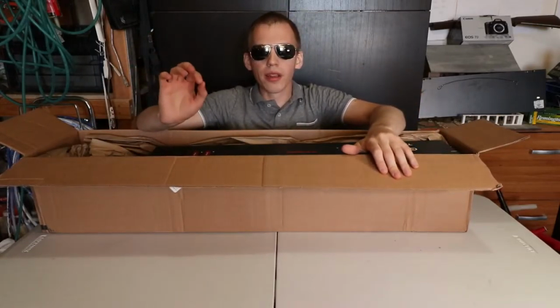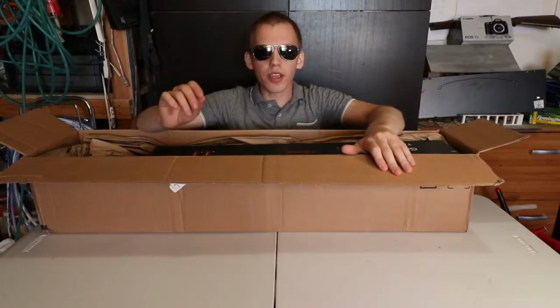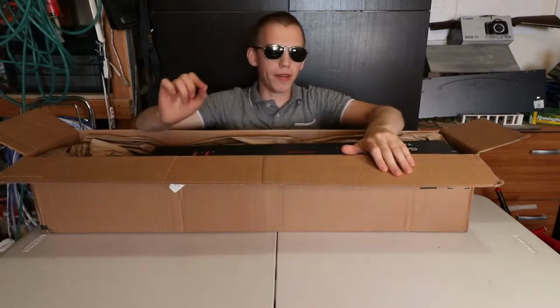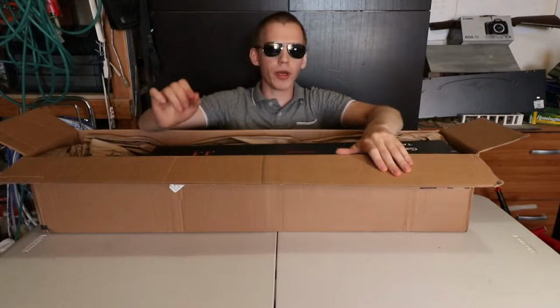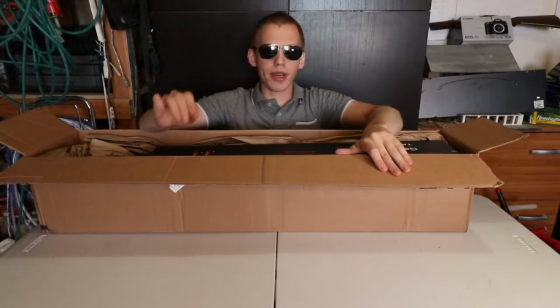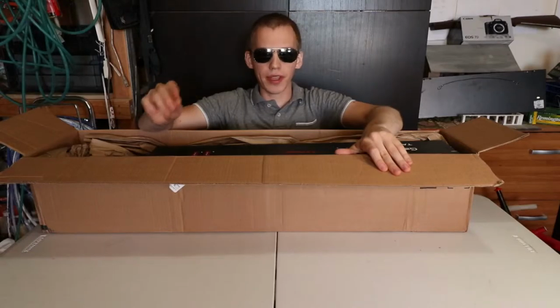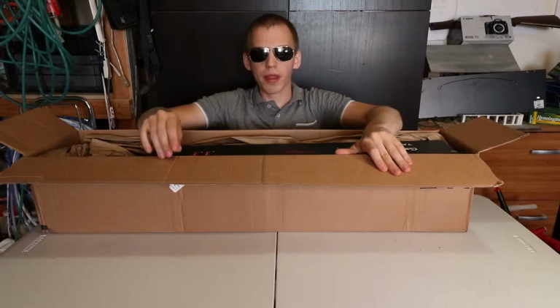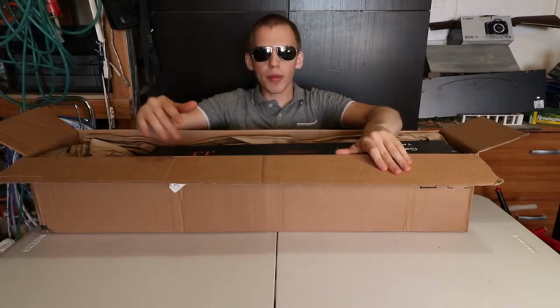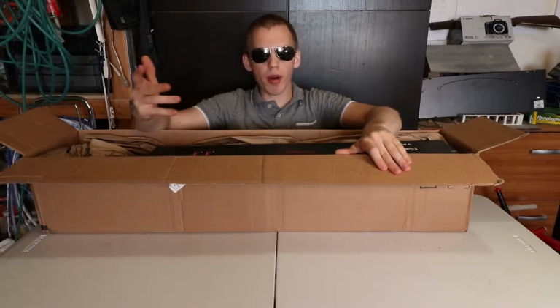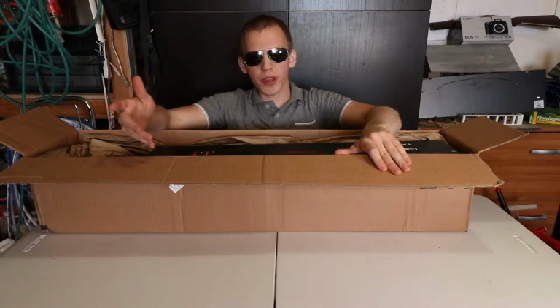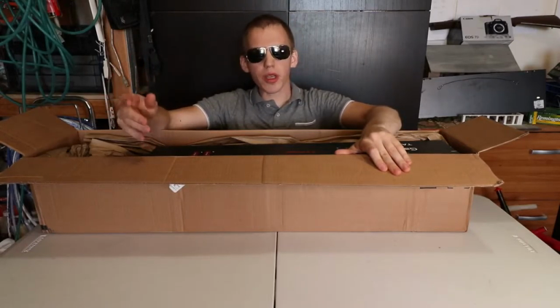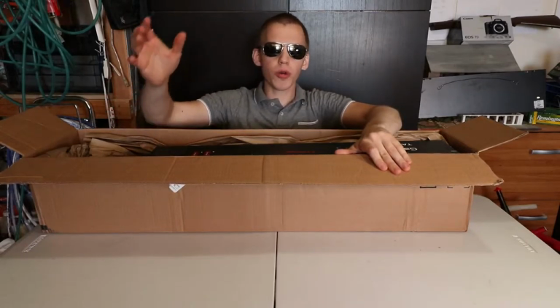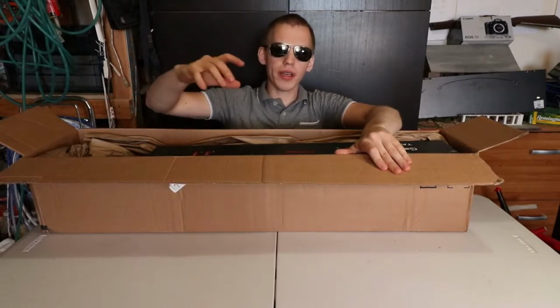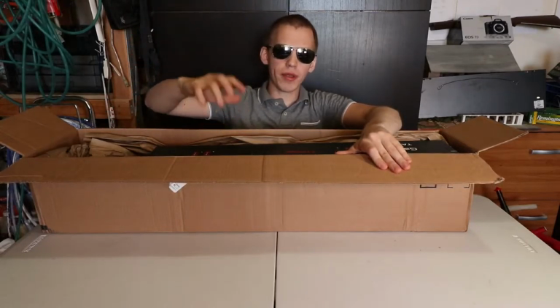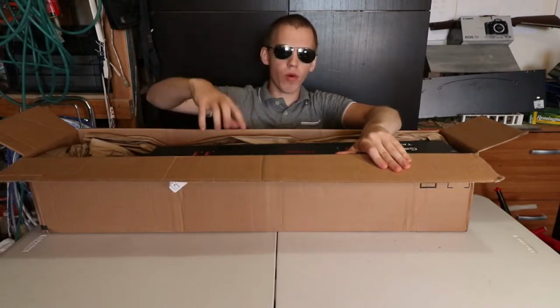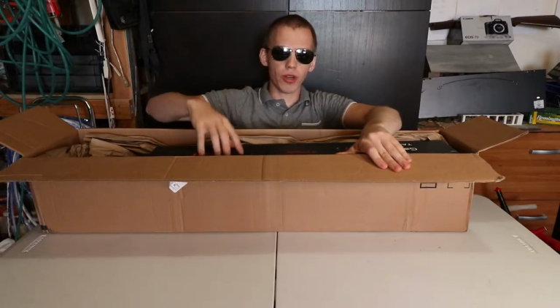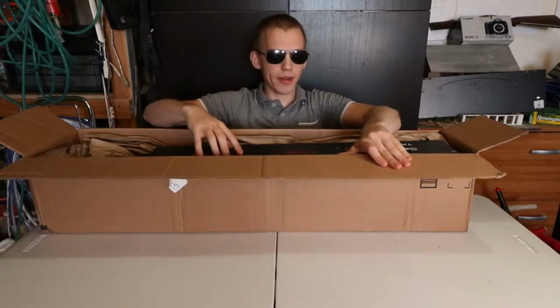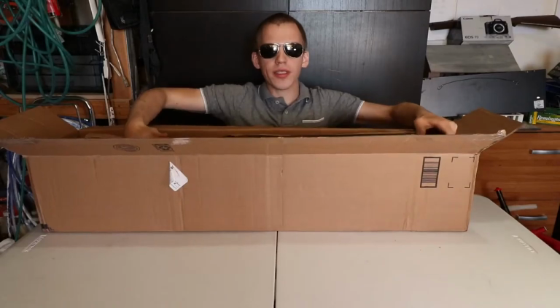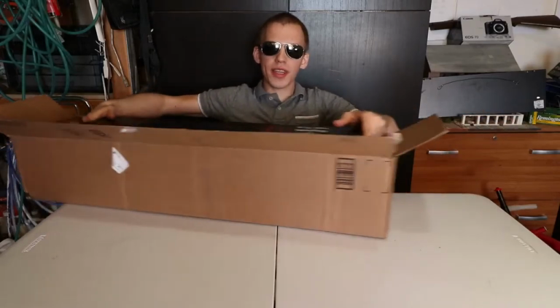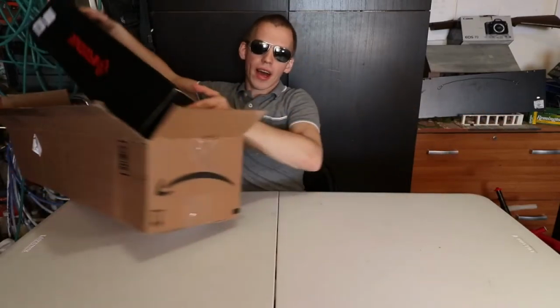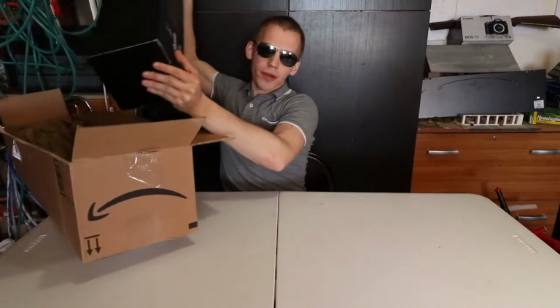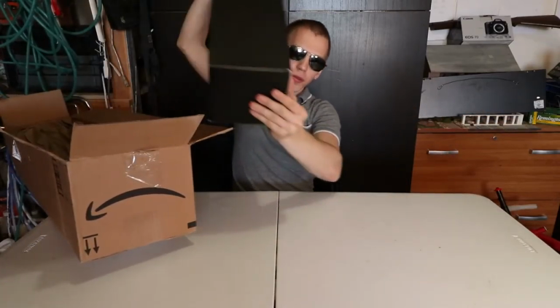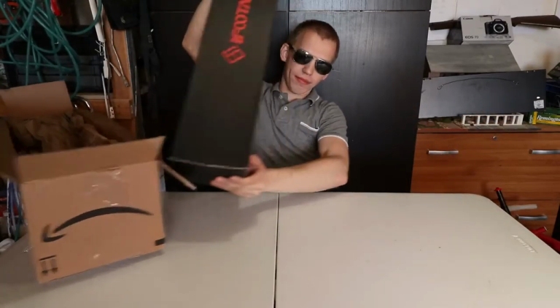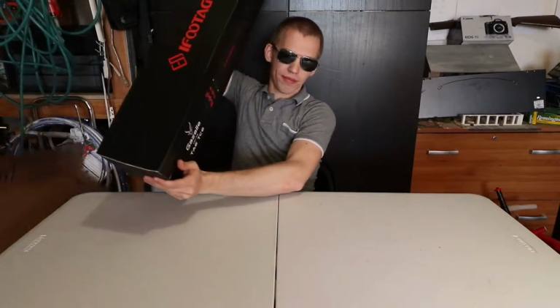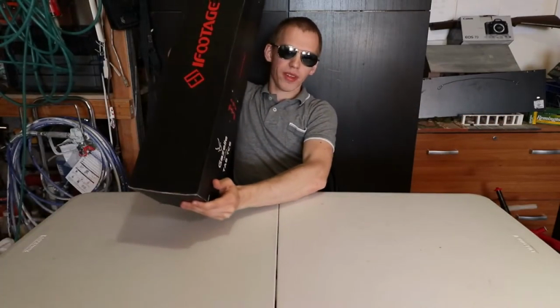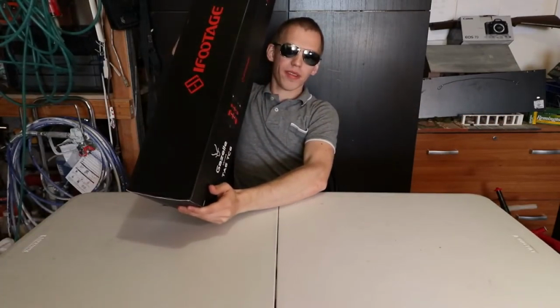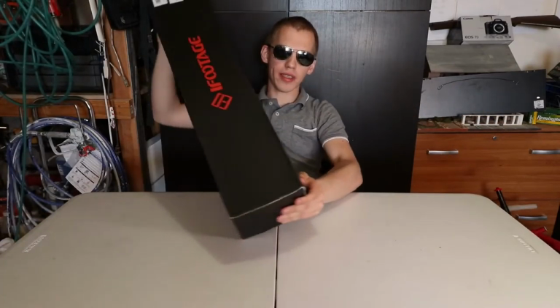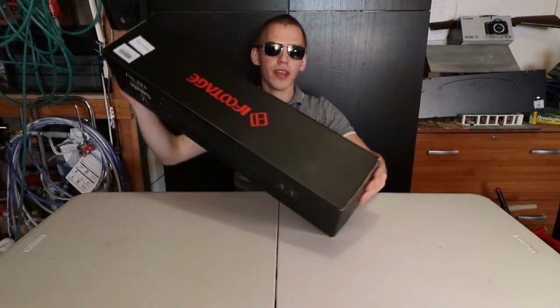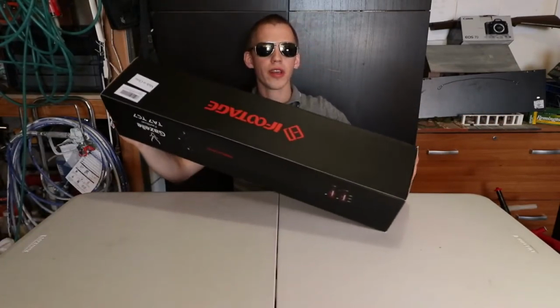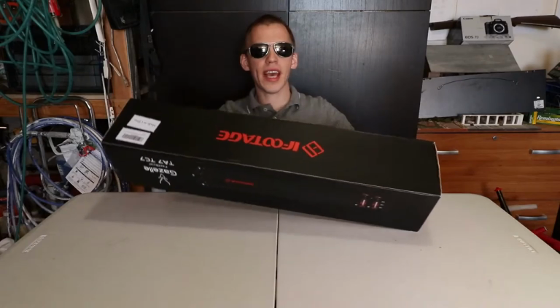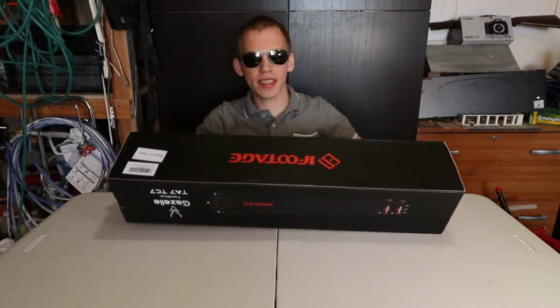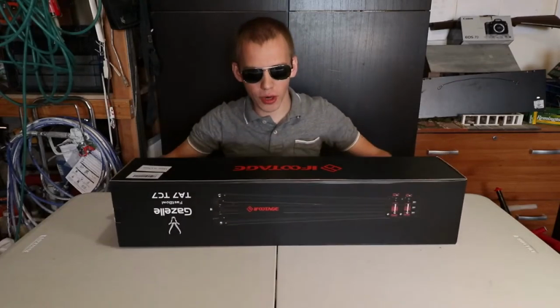This is going to be a very quick unboxing video. I'll make a part 2 video to go more in depth for this tripod. This is the iFootage Gazelle TA6 tripod.